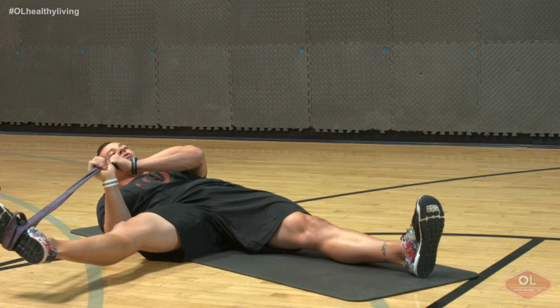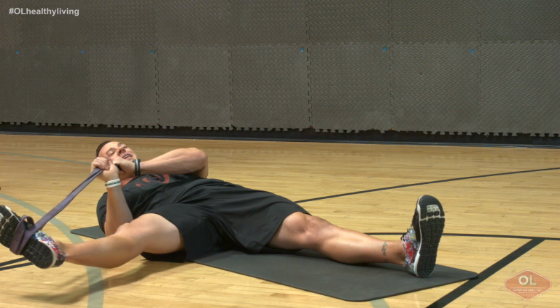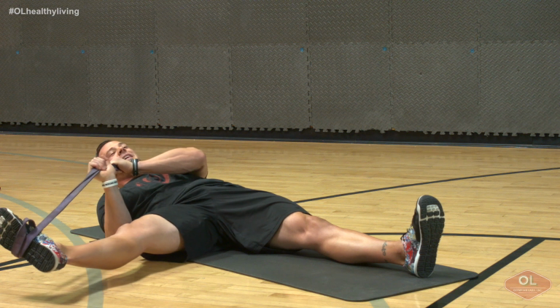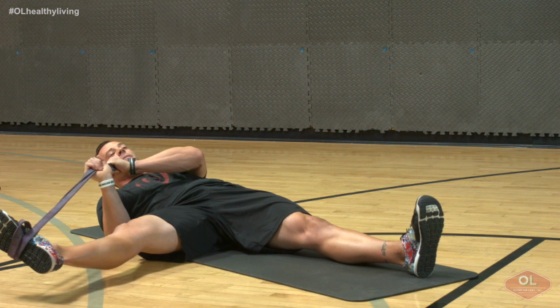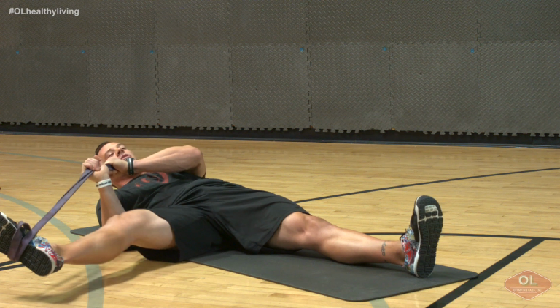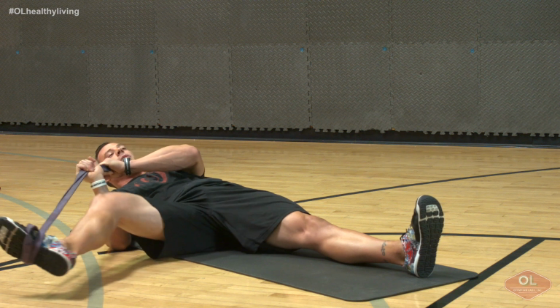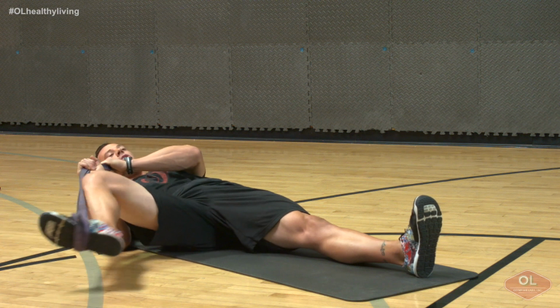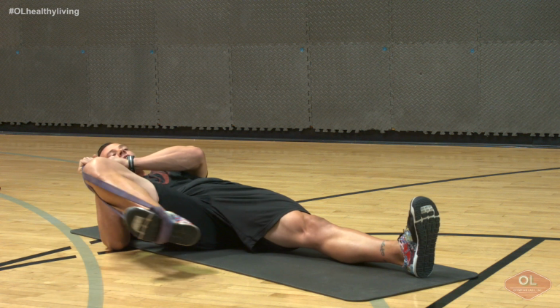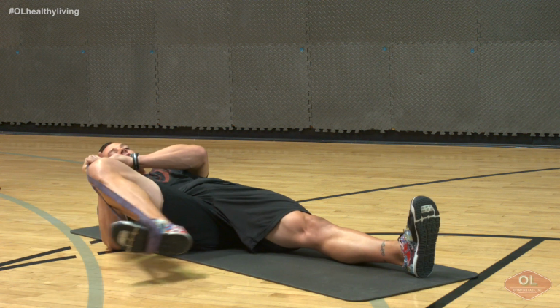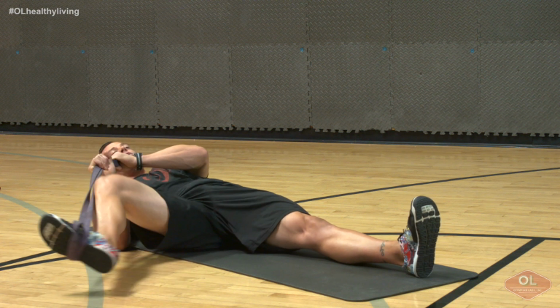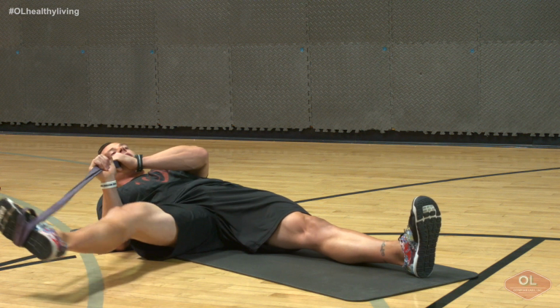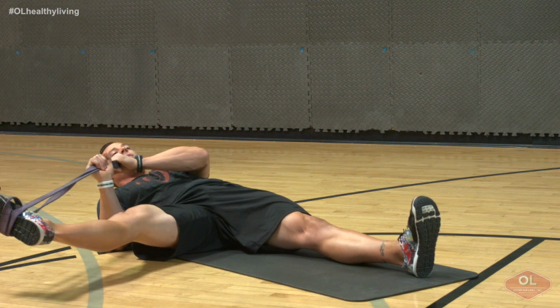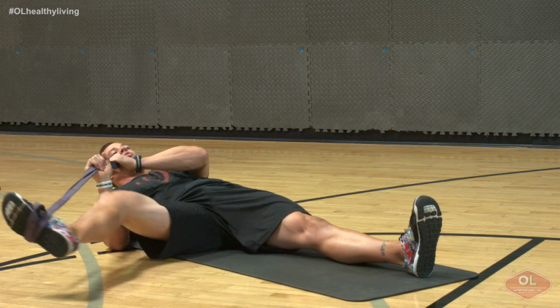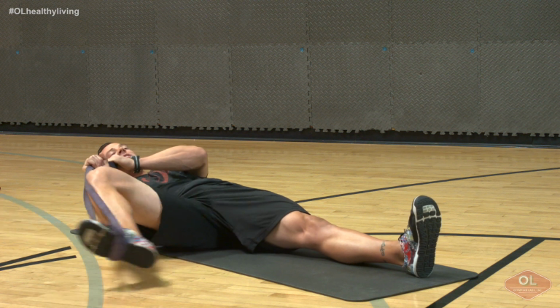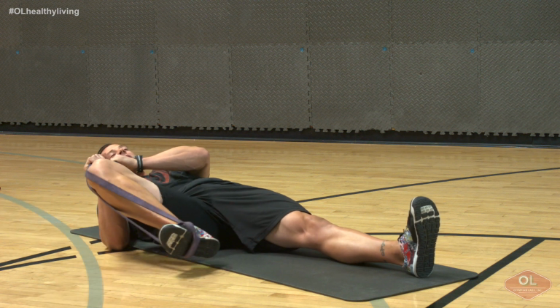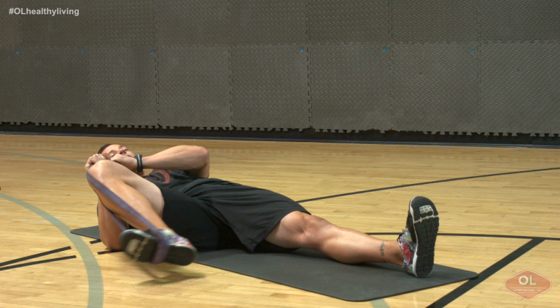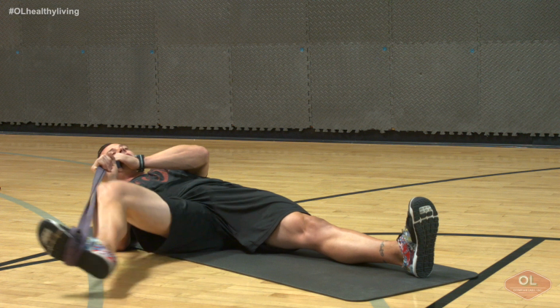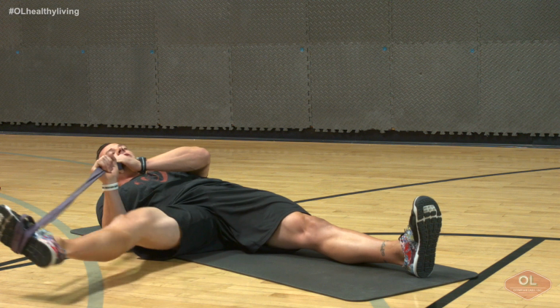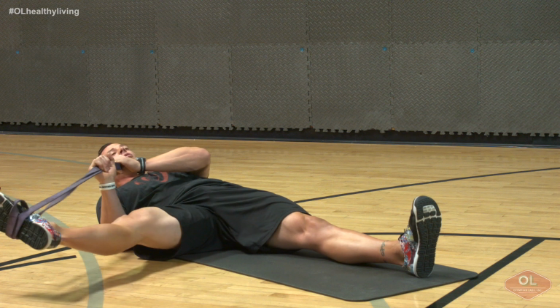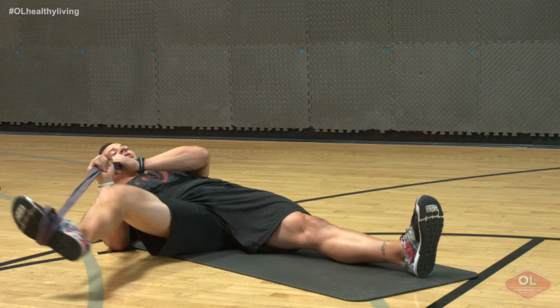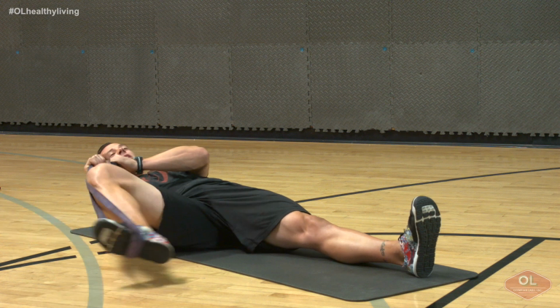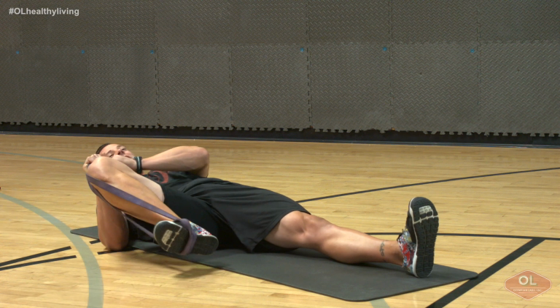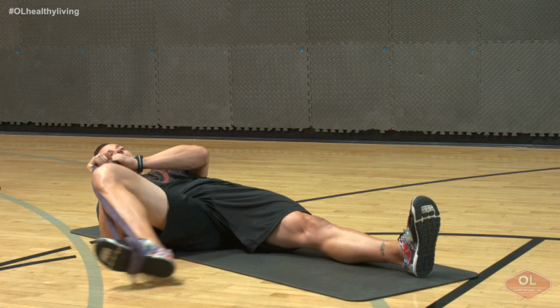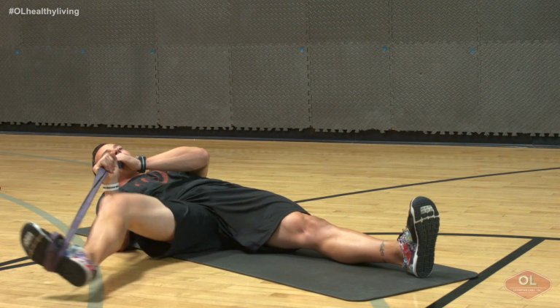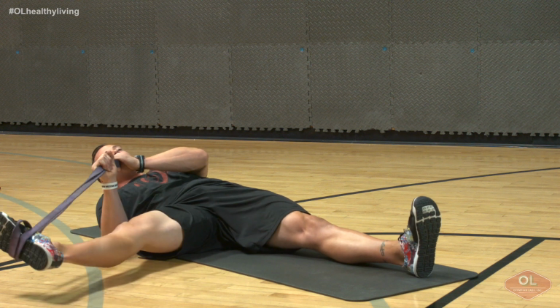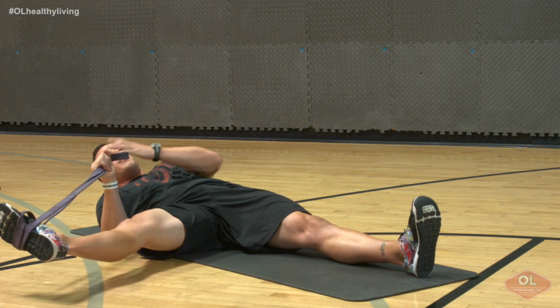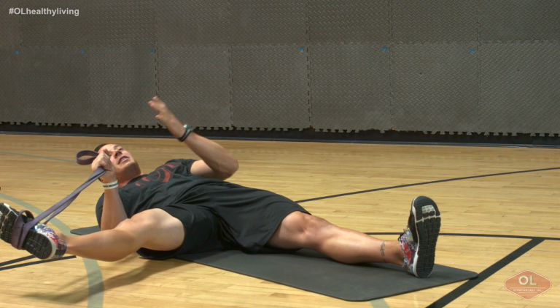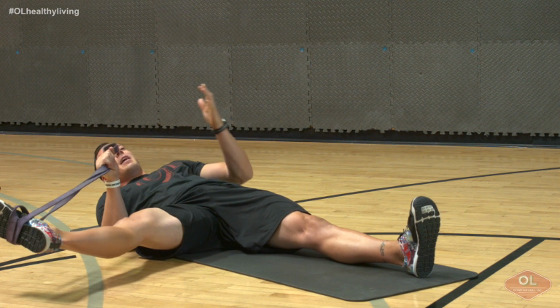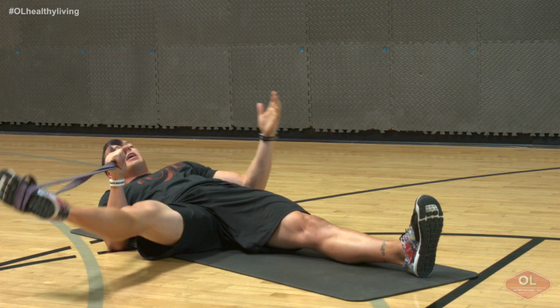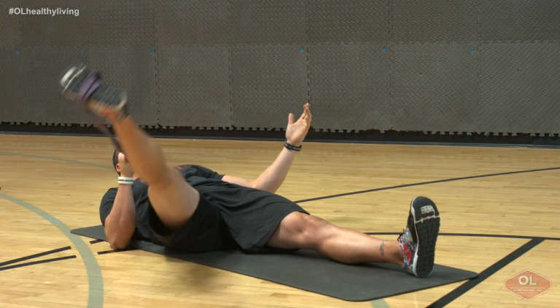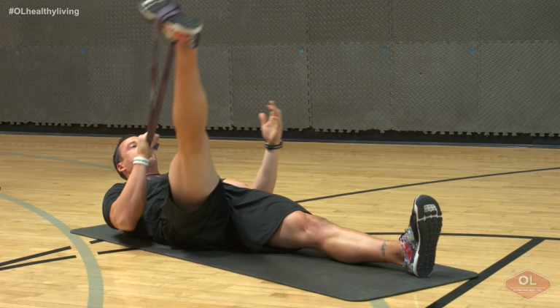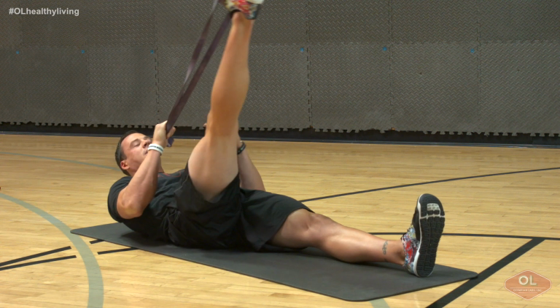If you guys want to make this dynamic, we simply push through our hip as we extend out, letting the groin stretch and actively move, making it dynamic as we push through everything.